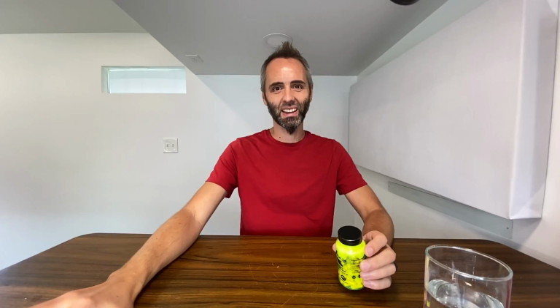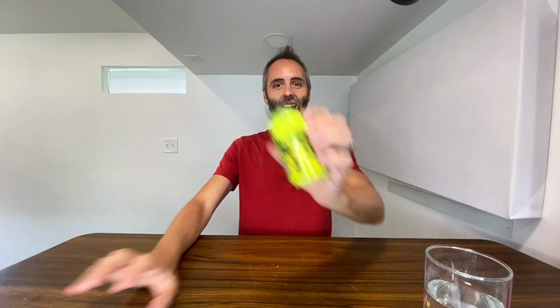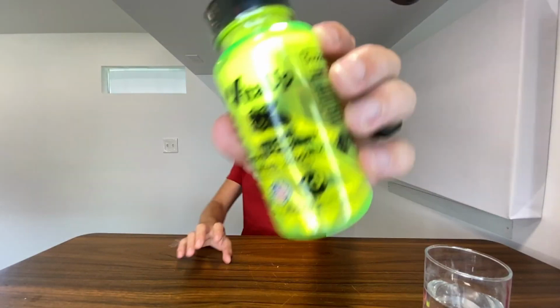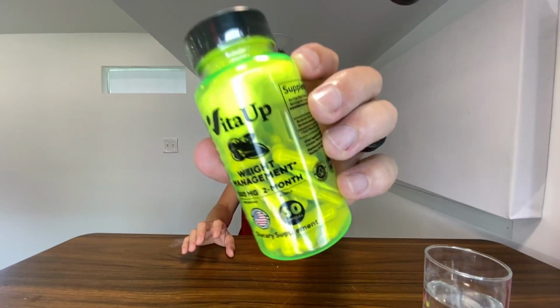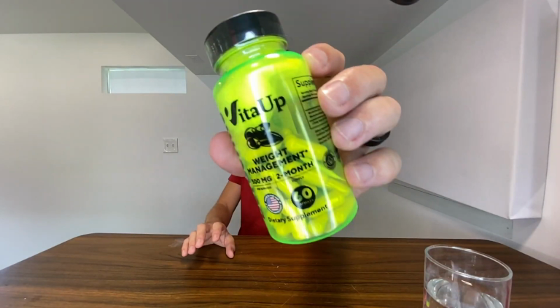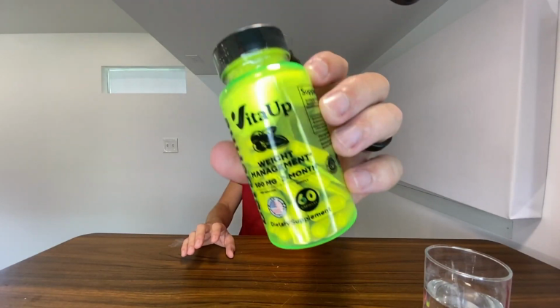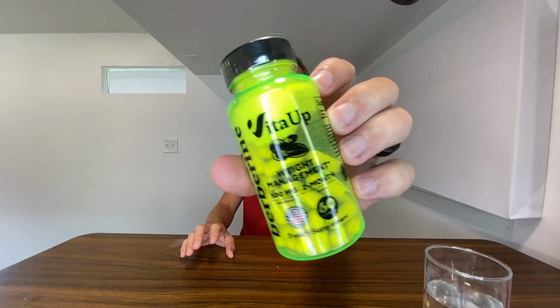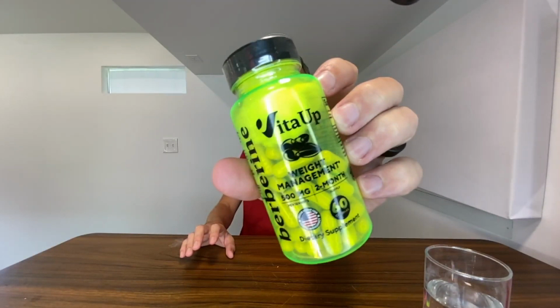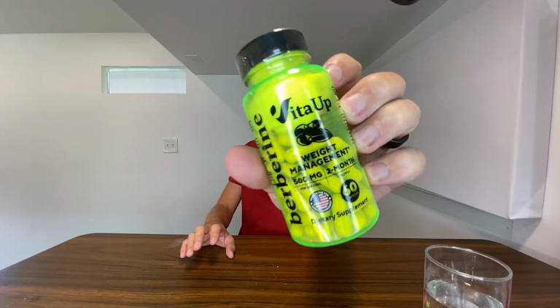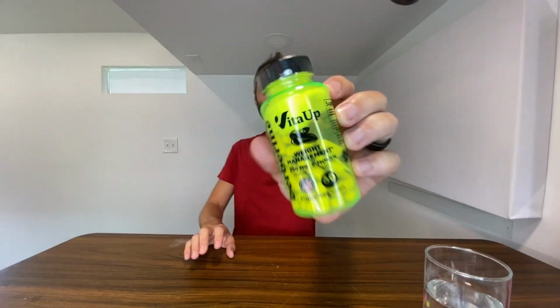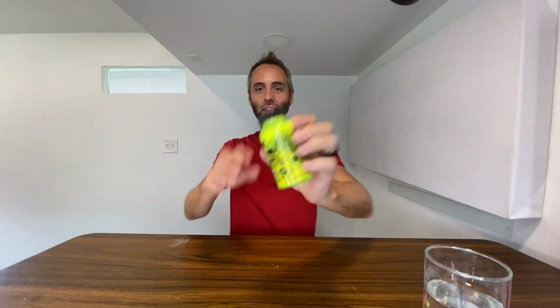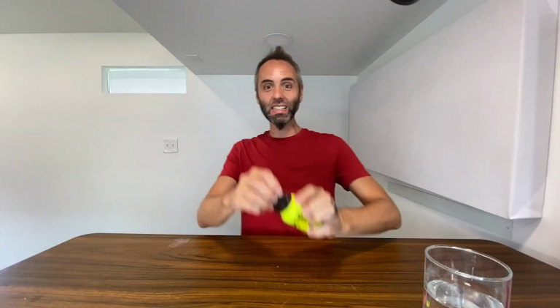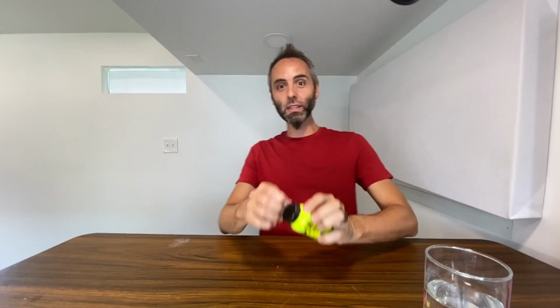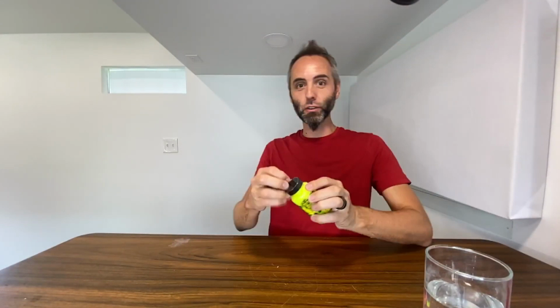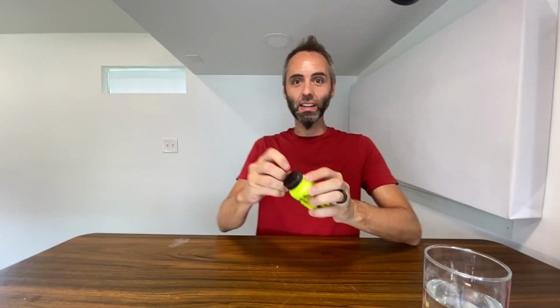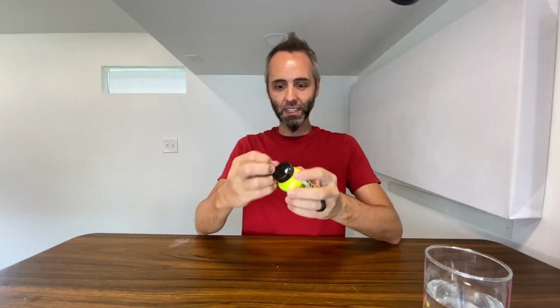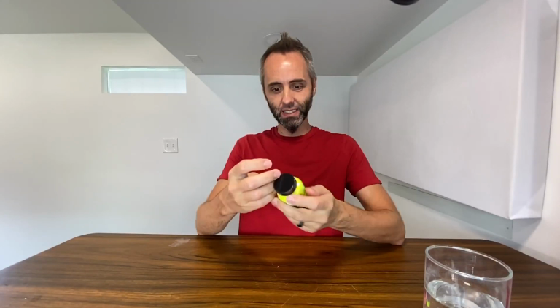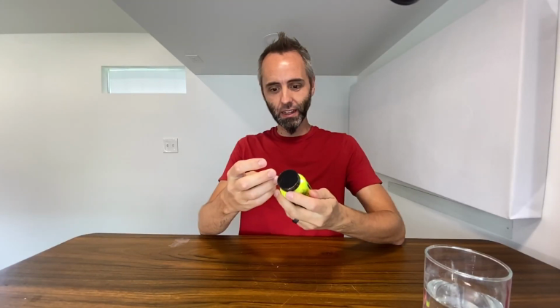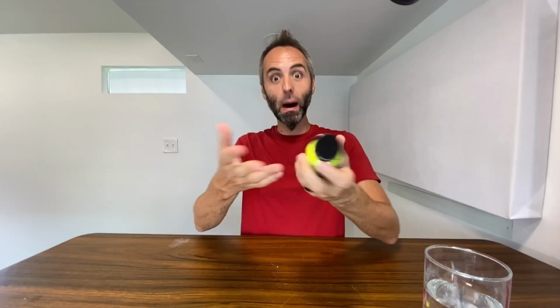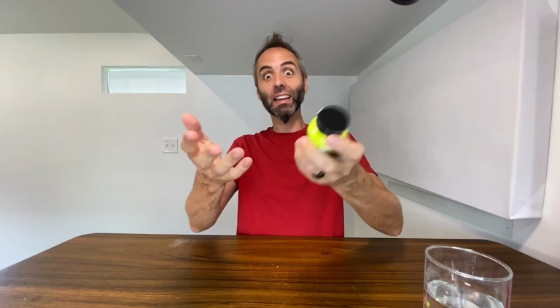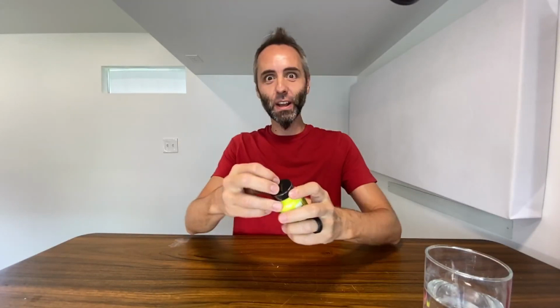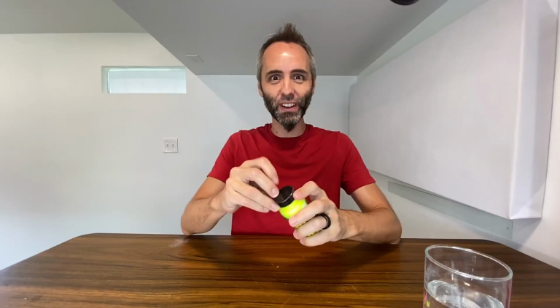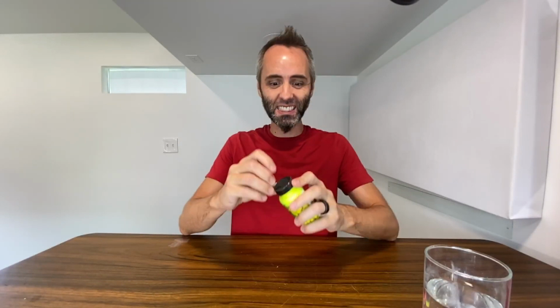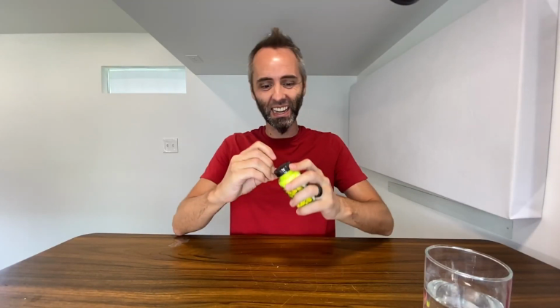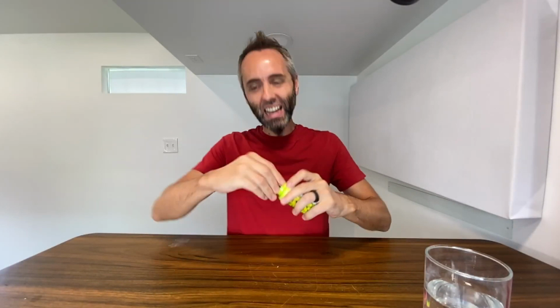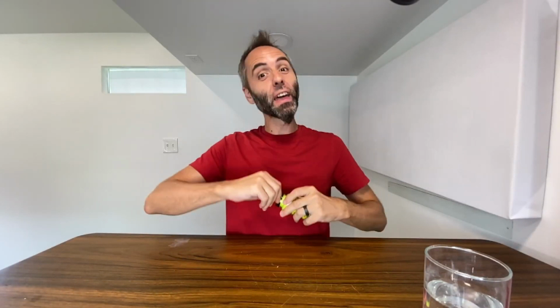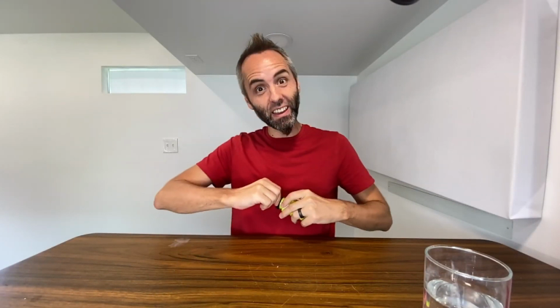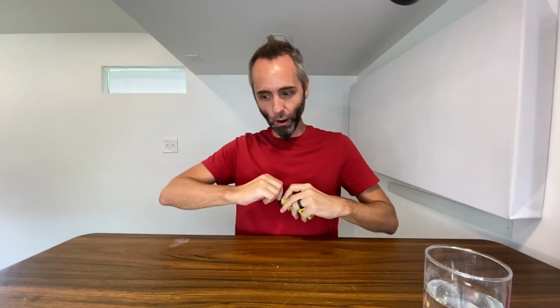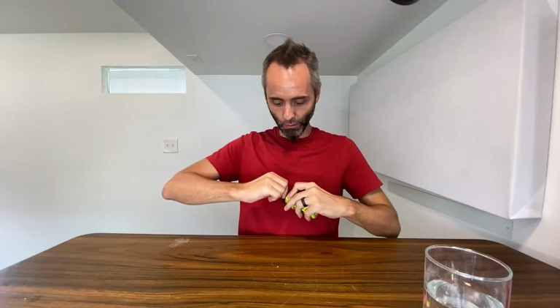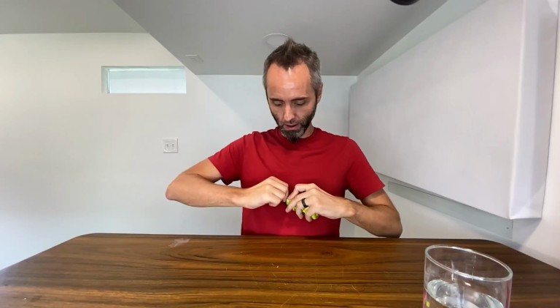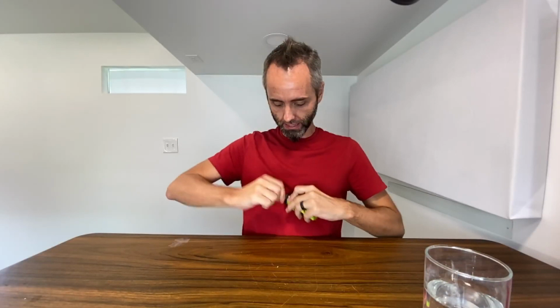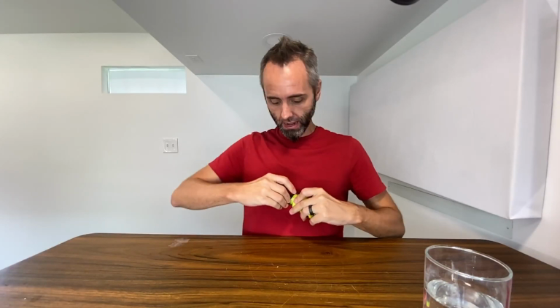Right here we have the Vita-up Berberine. This company sent this to me so I can do this unboxing video with you guys, so thank you to them for partnering with me on this.